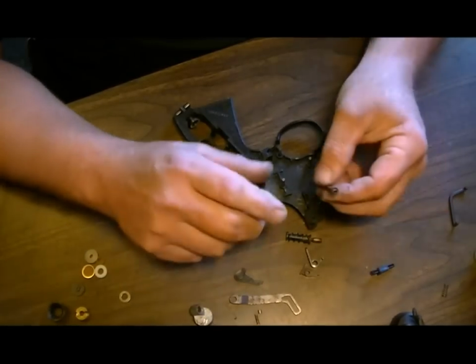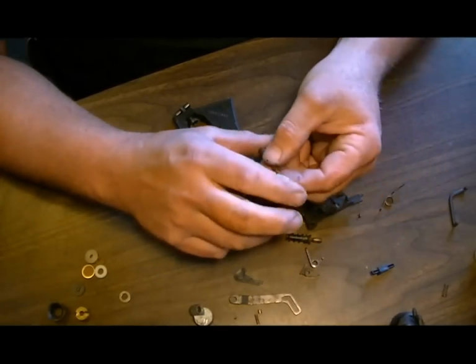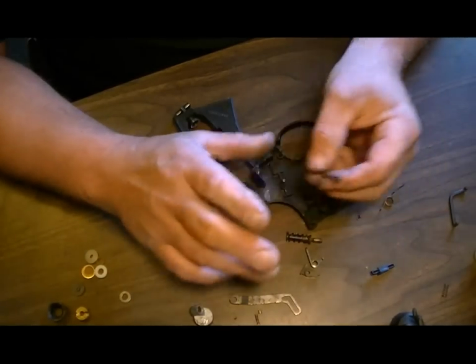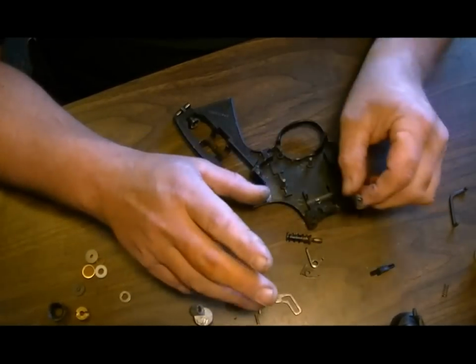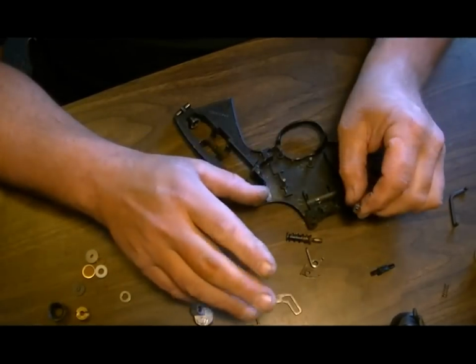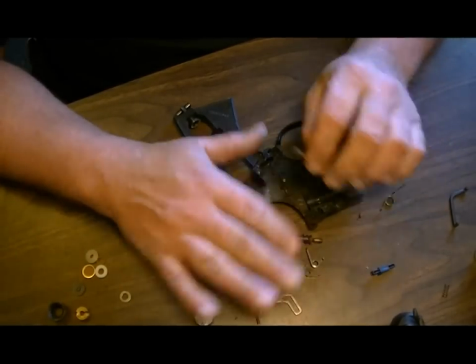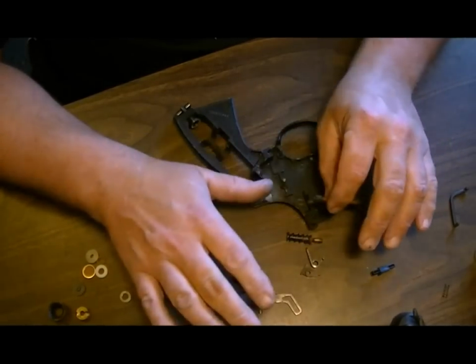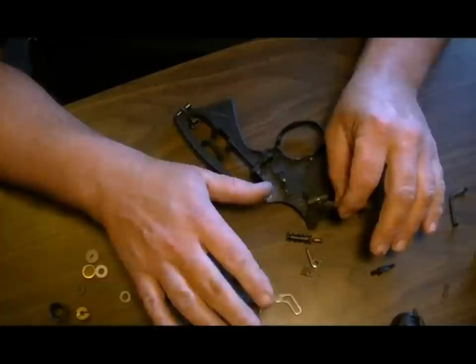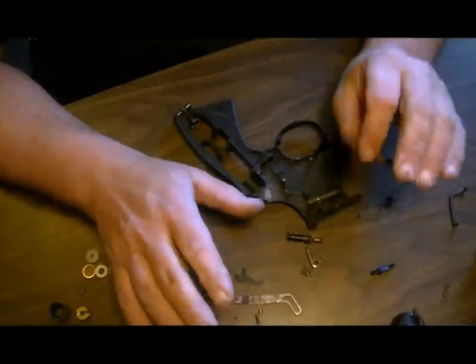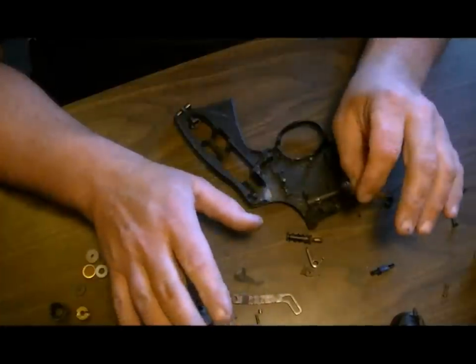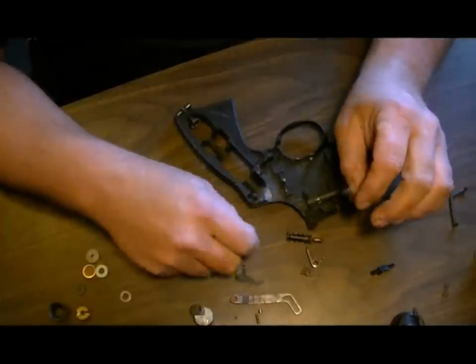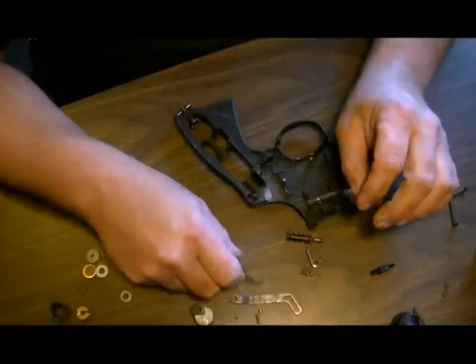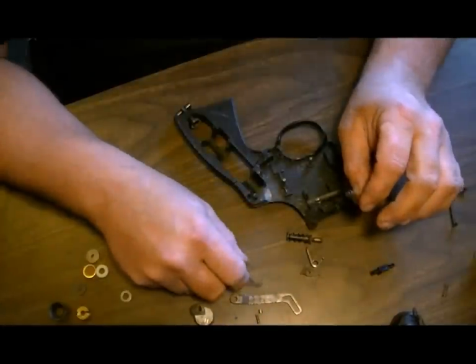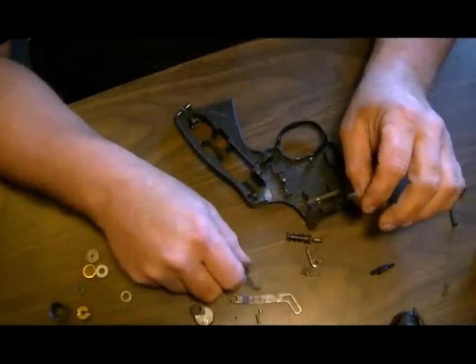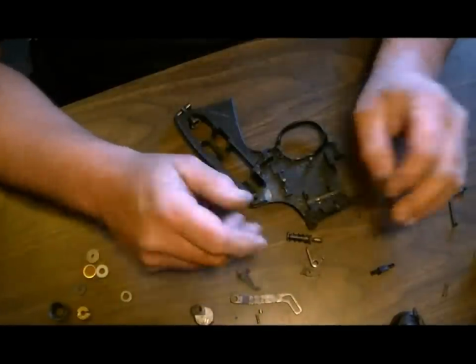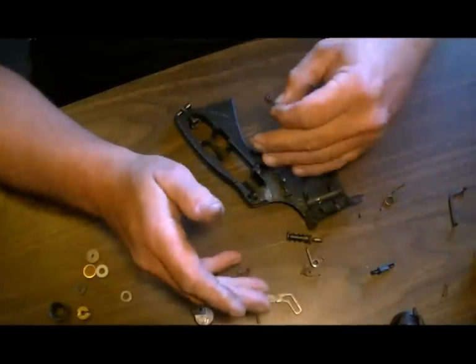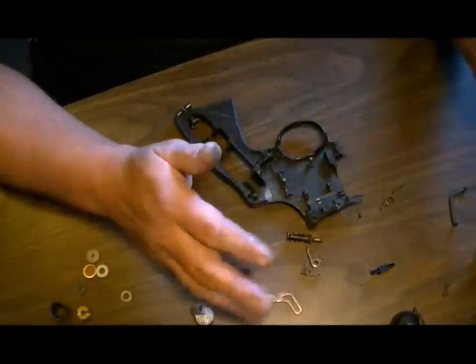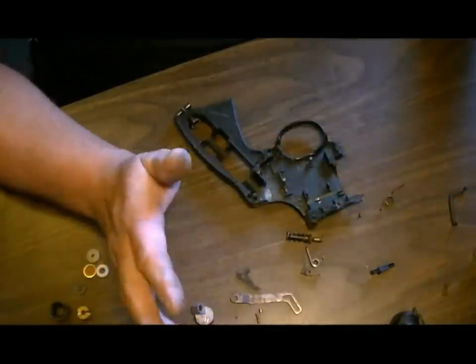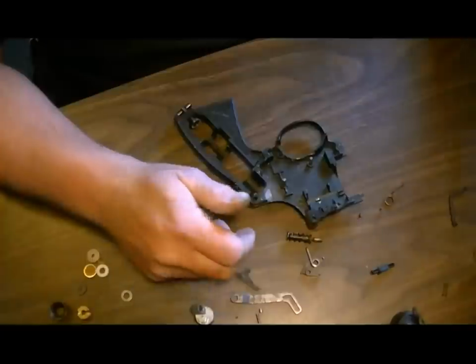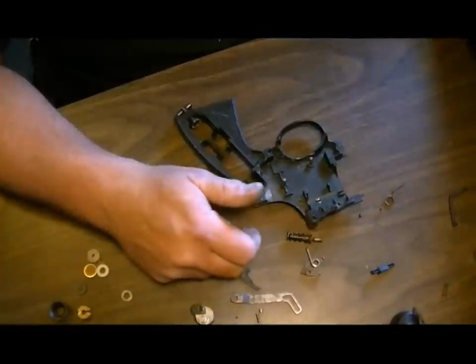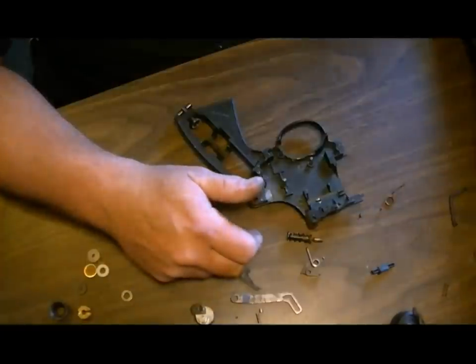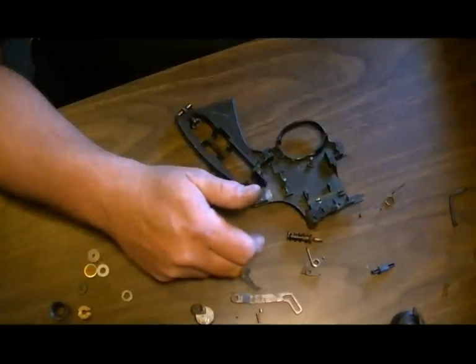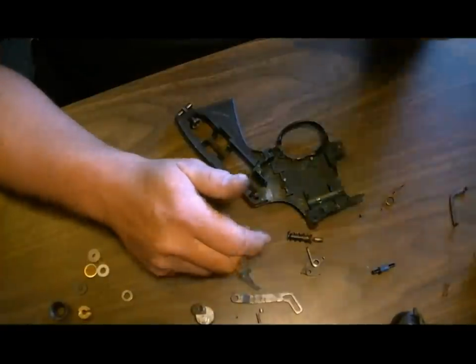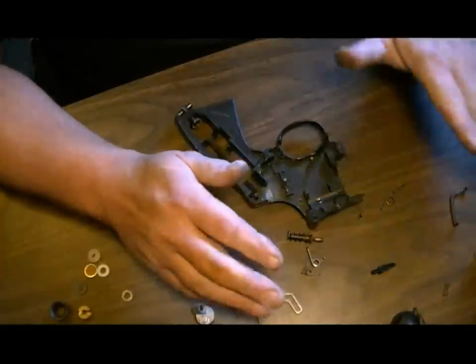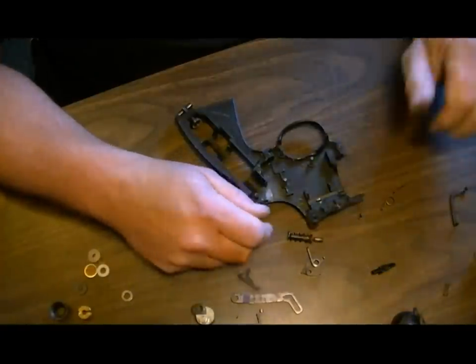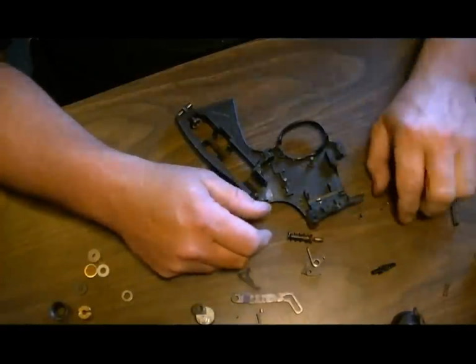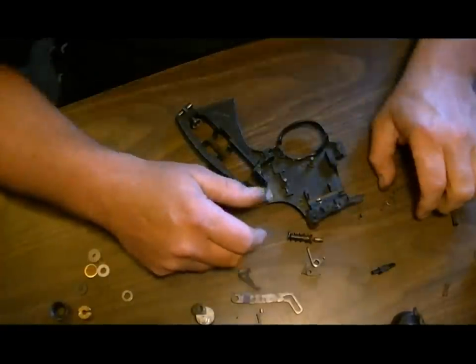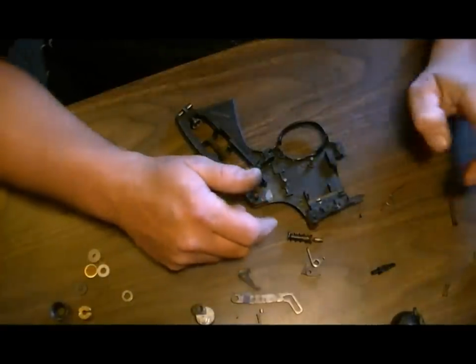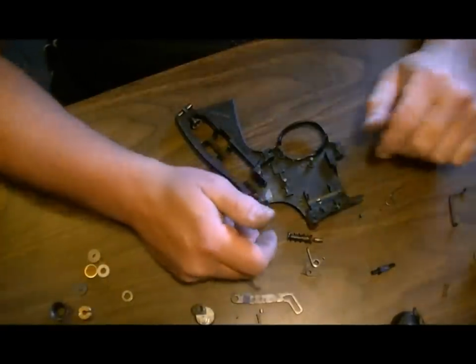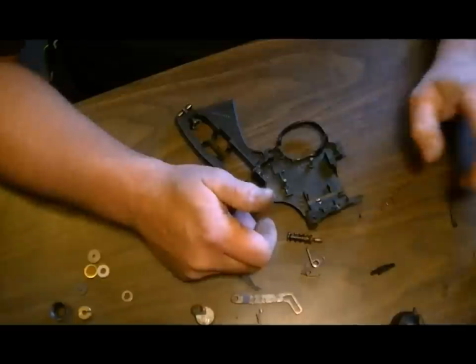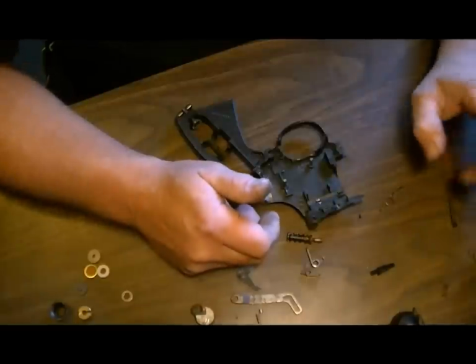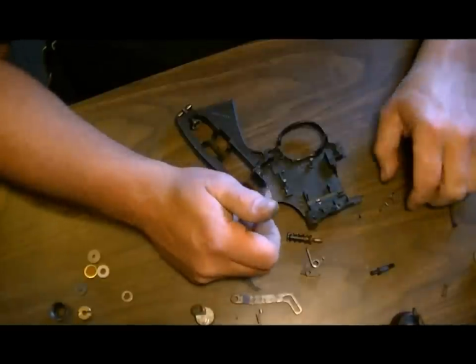If you don't know what you're doing, please don't pull it apart. Just send it to somebody who can fix it — like me or somebody else — and get it put back together properly with all new seals.